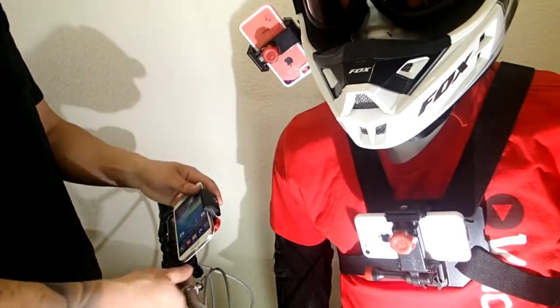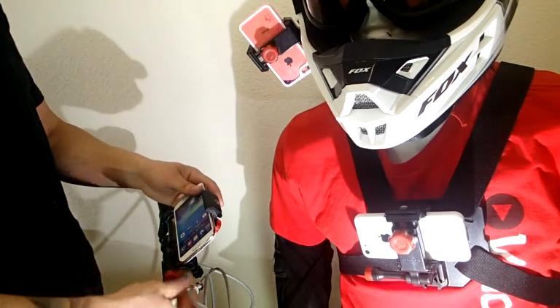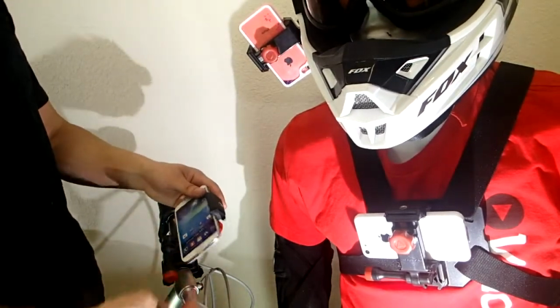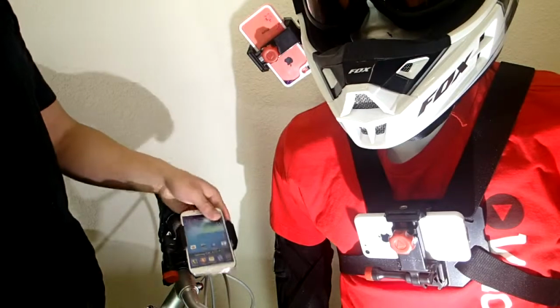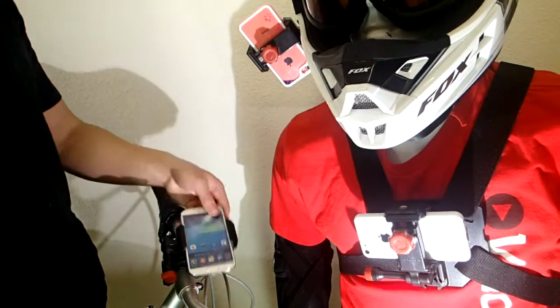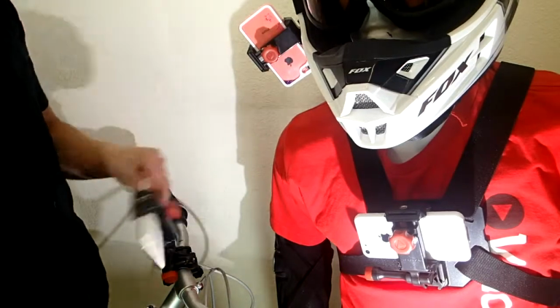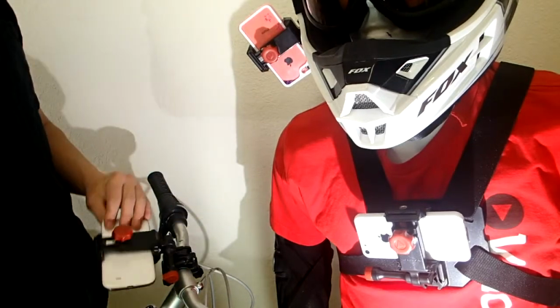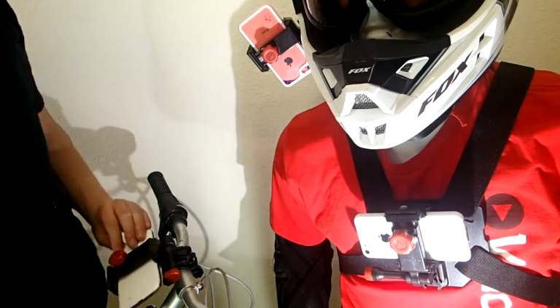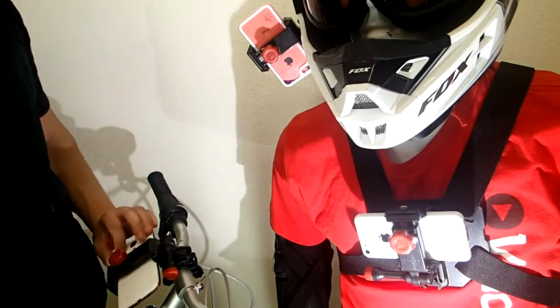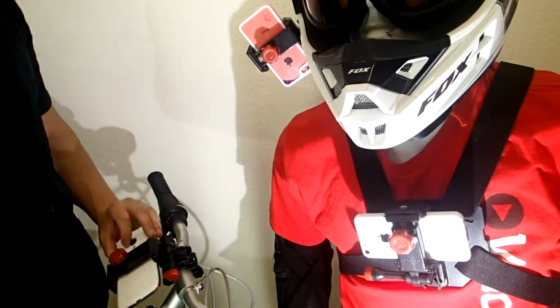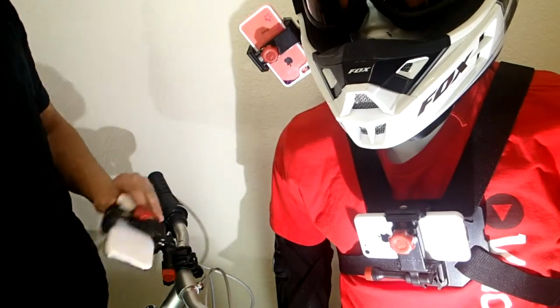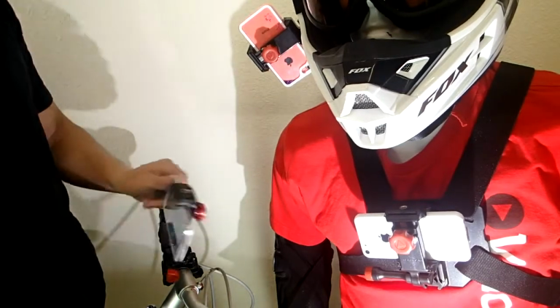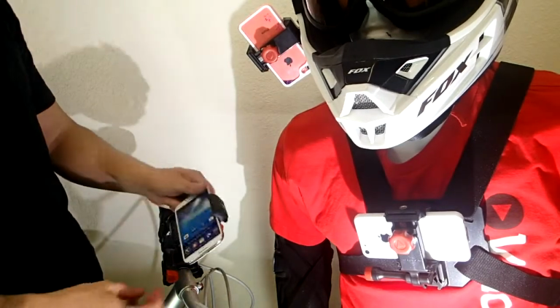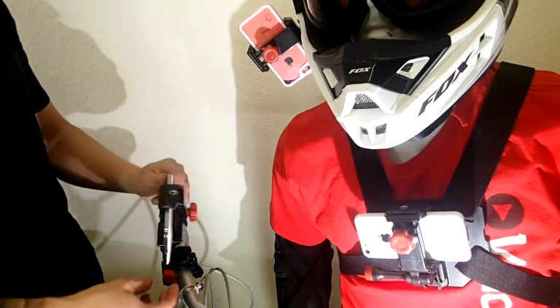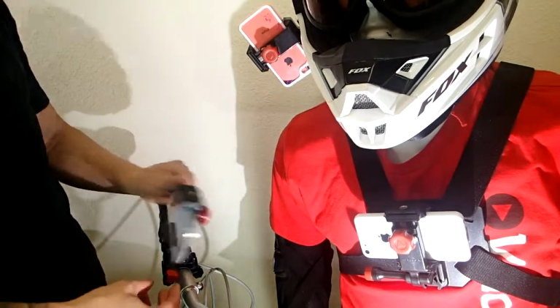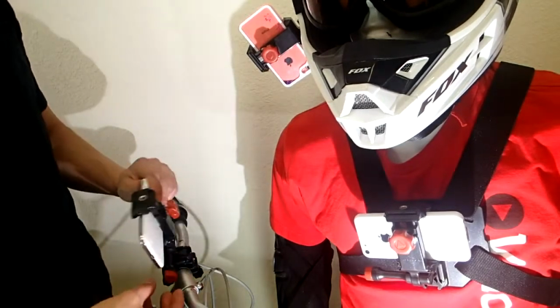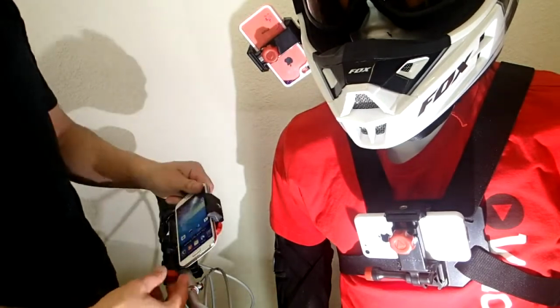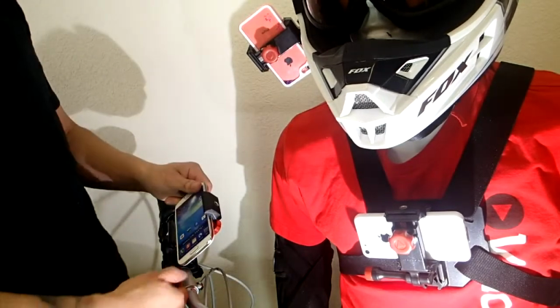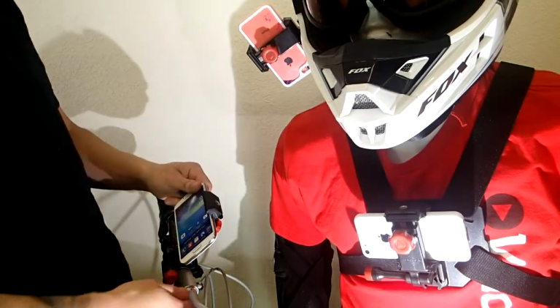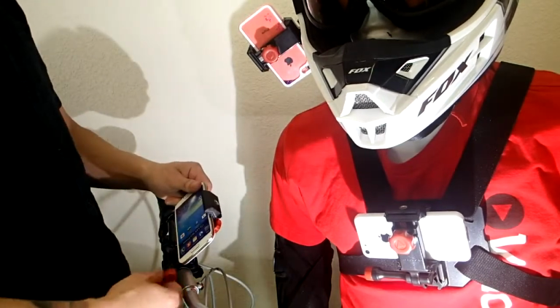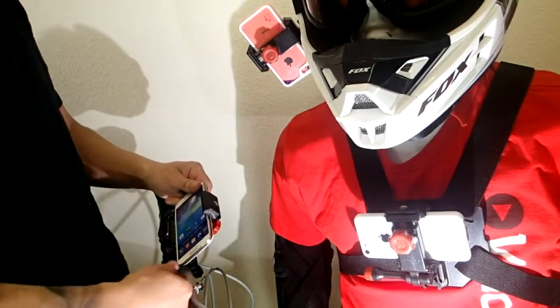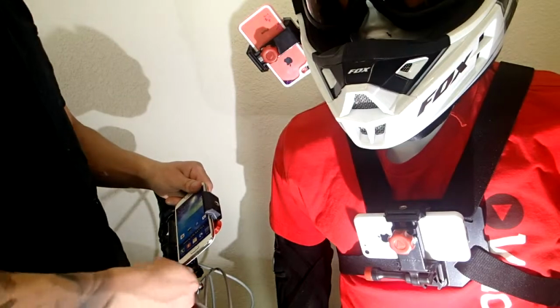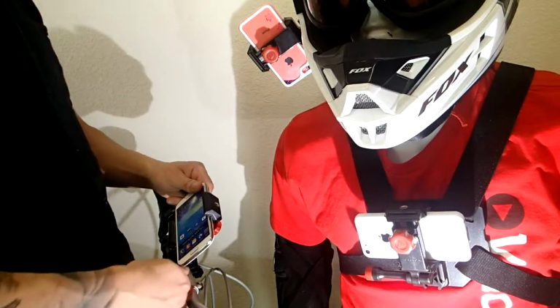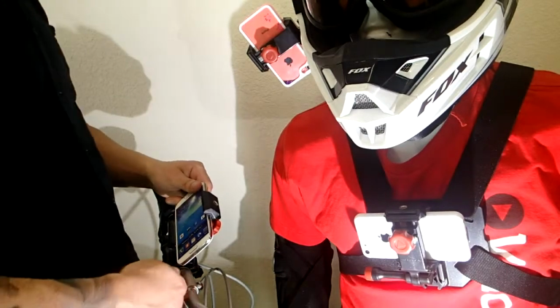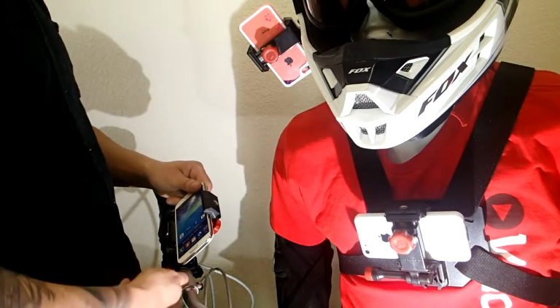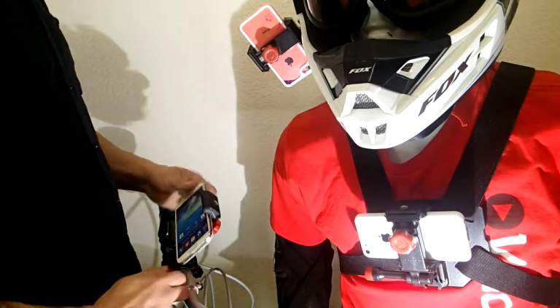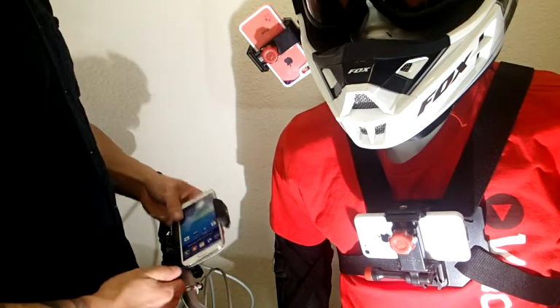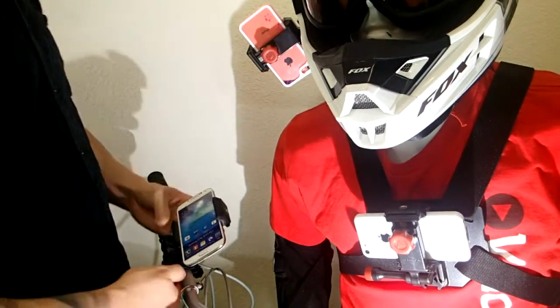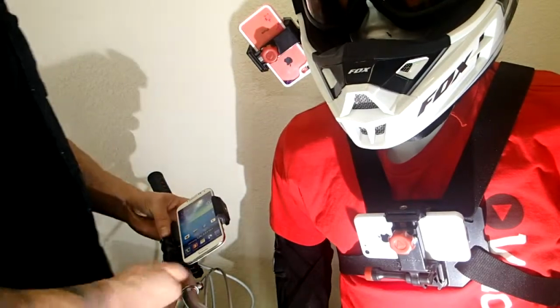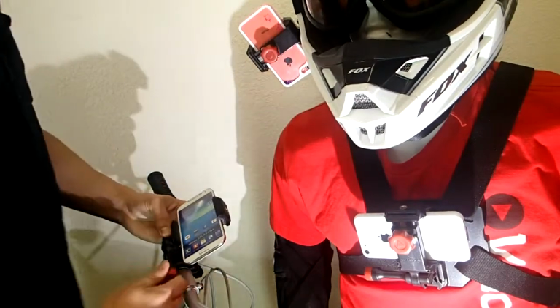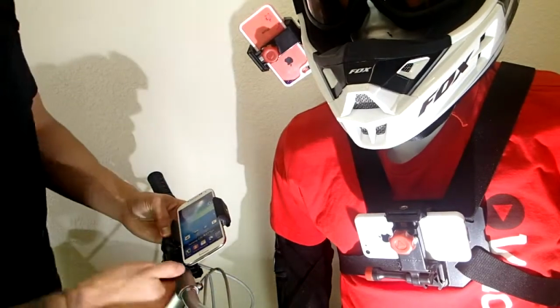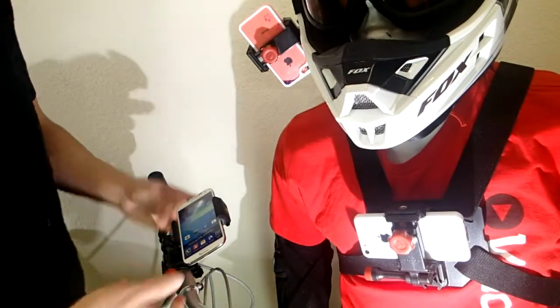So this guy right here is cool. You can use it for GPS or filming, and you just adjust the angle of your shot to wherever you want, whatever you're using it for. Clamp that guy down and then you're ready to start filming.